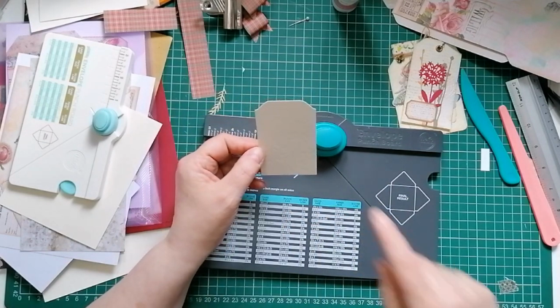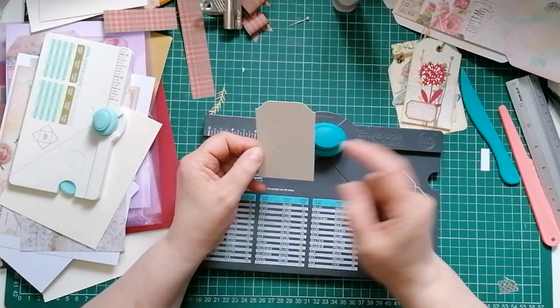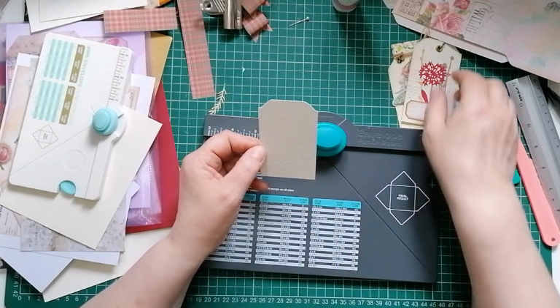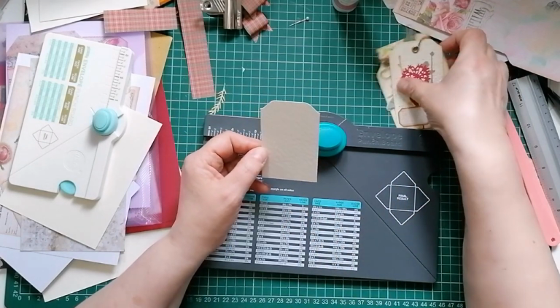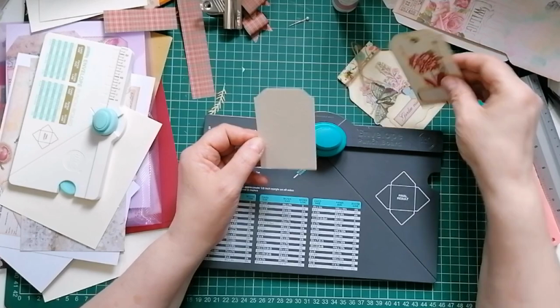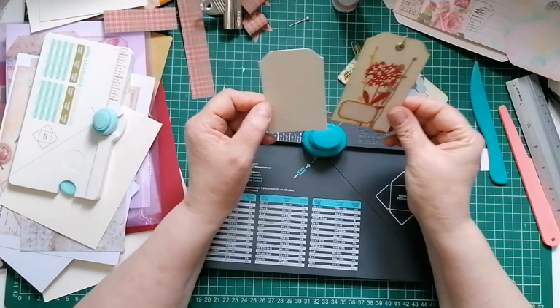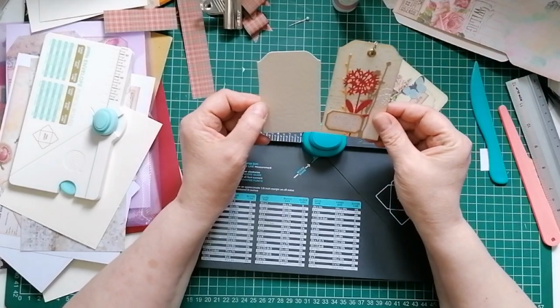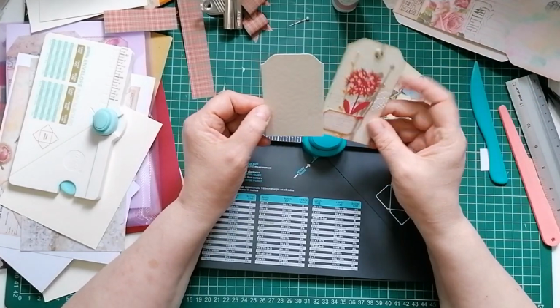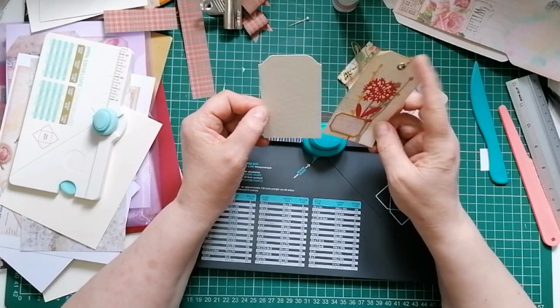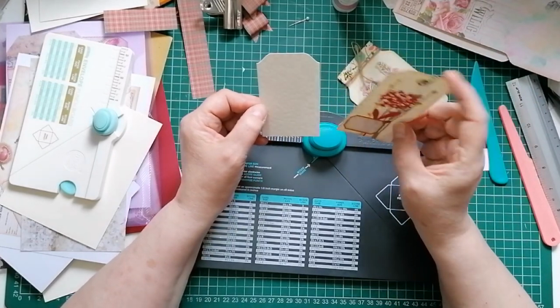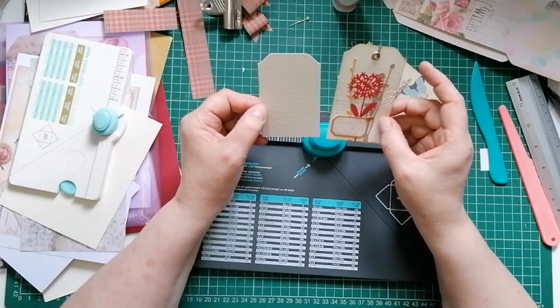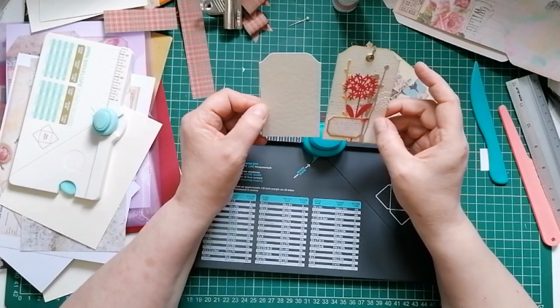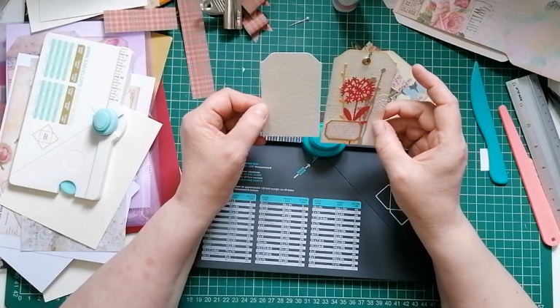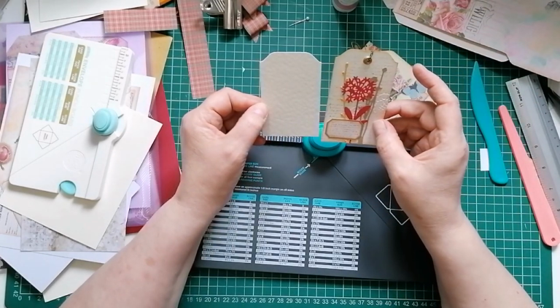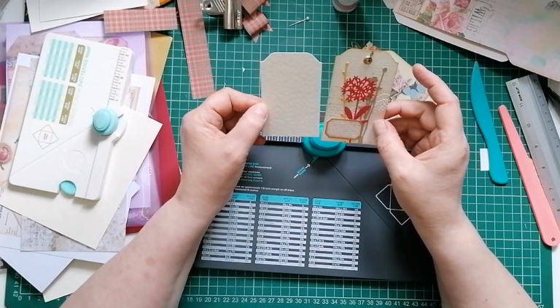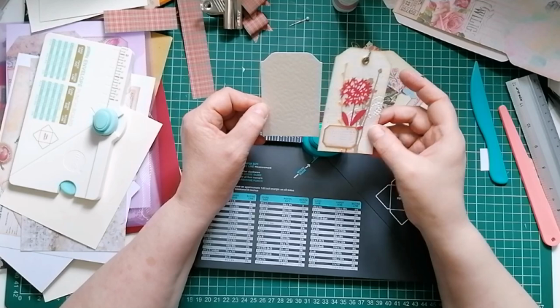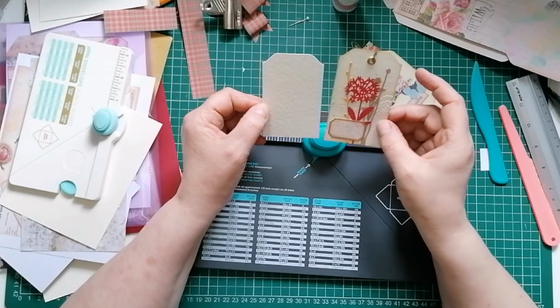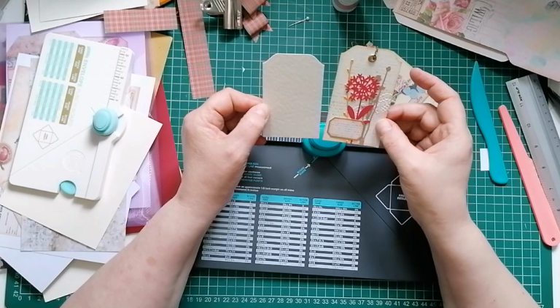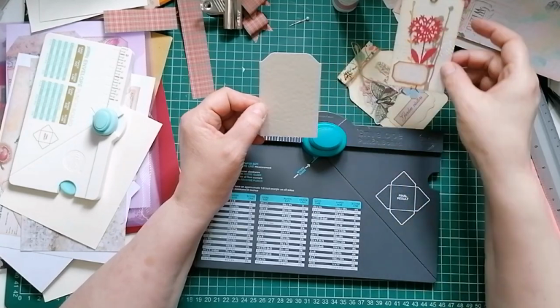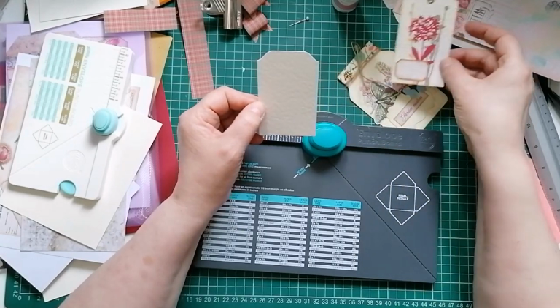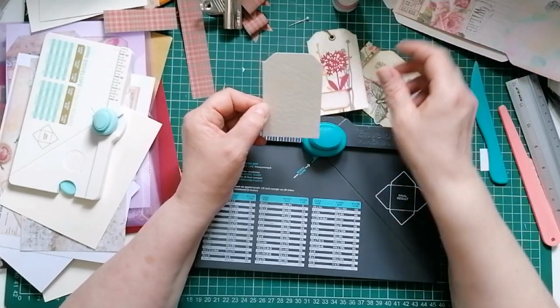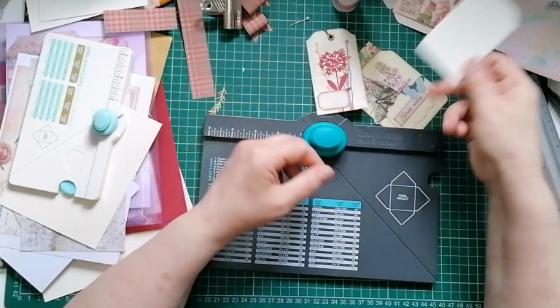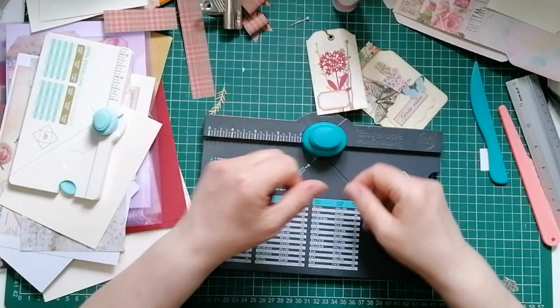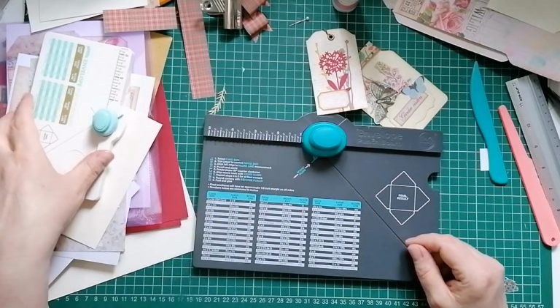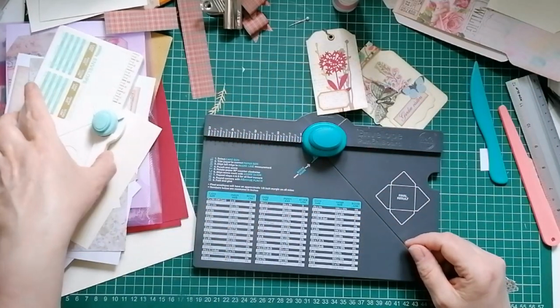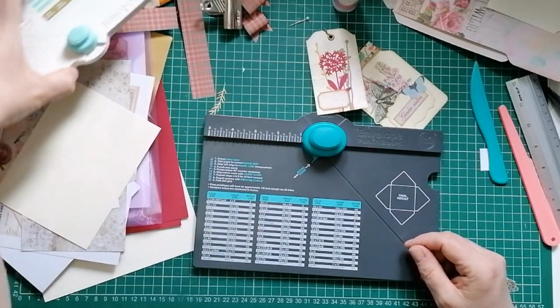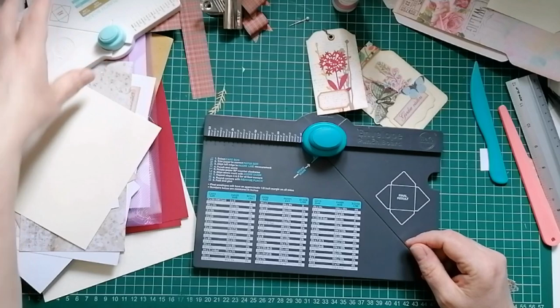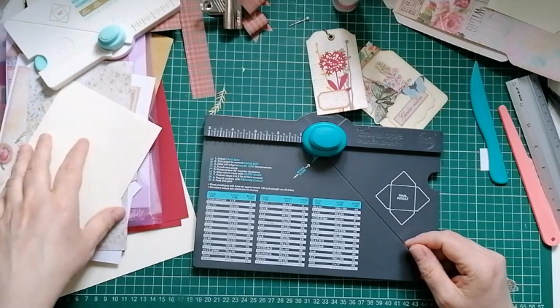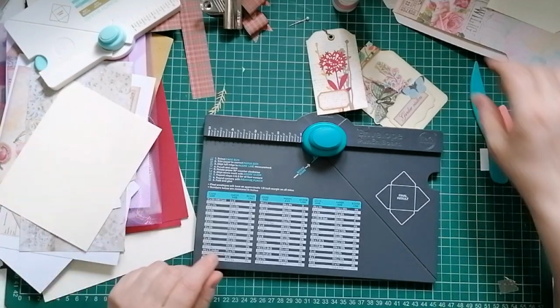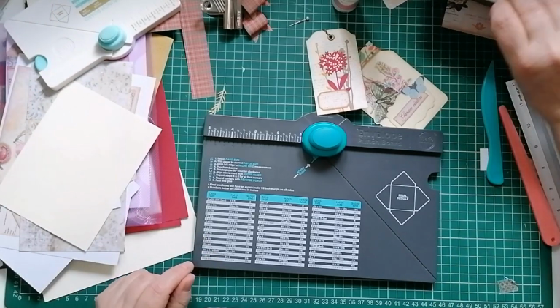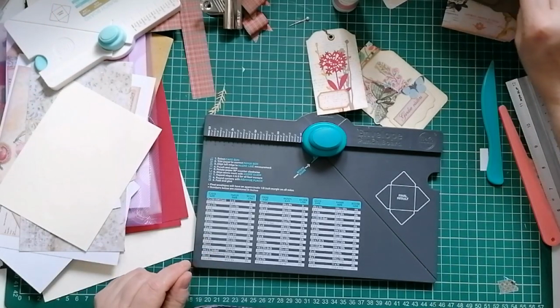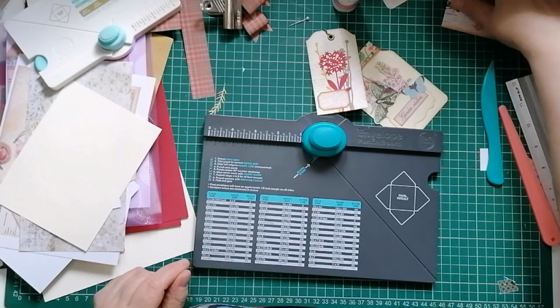I didn't round the corners on this - I don't think it needed it. Next thing you do is punch your hole if you're putting one in. As you can see I punched one and put a little eyelet in it, then just put a few little bits and bobs on. There you've got a tag.